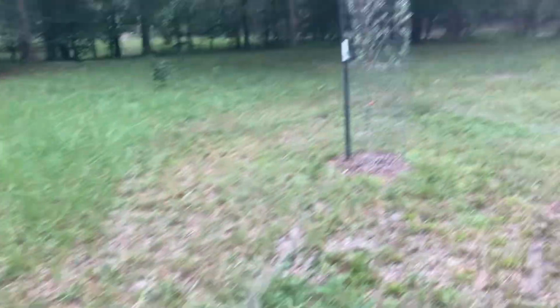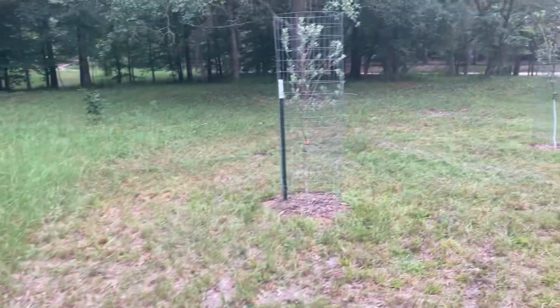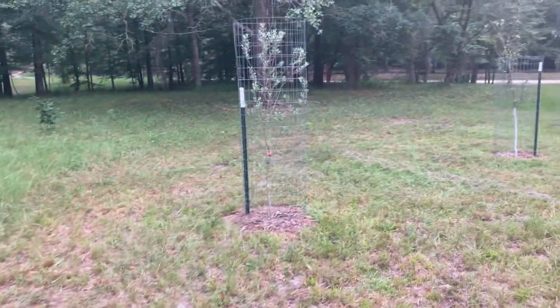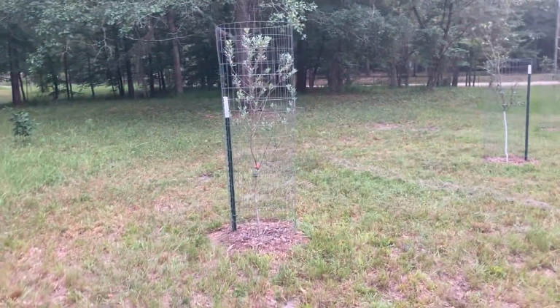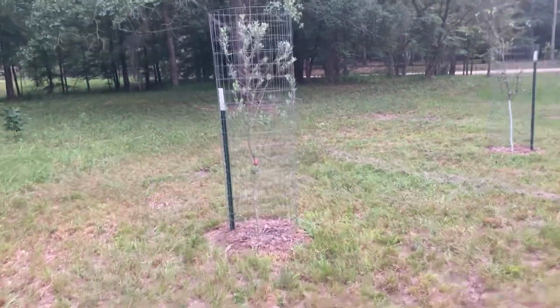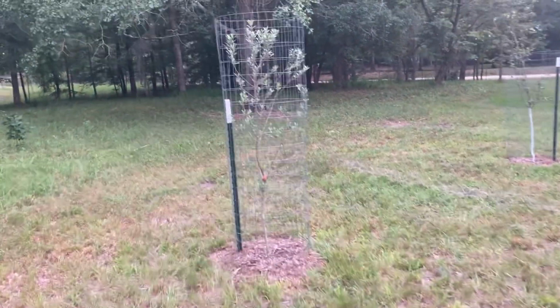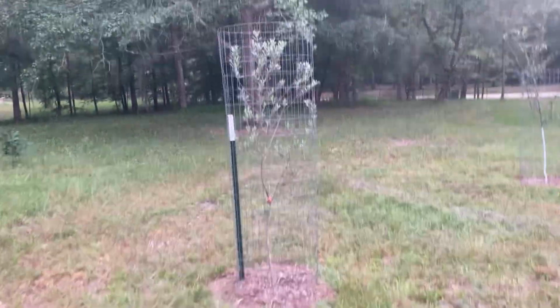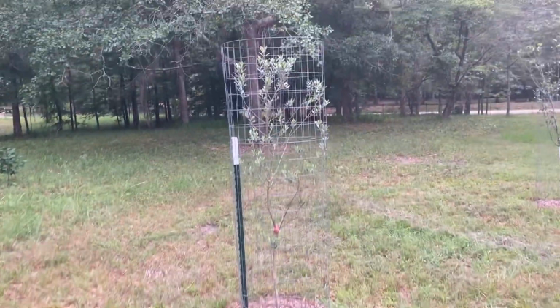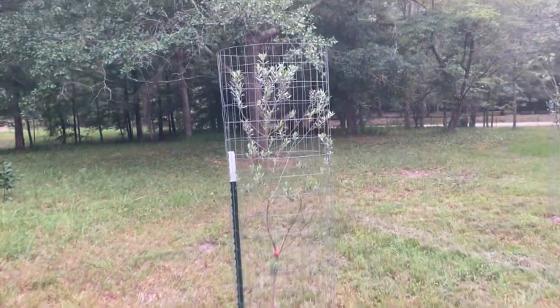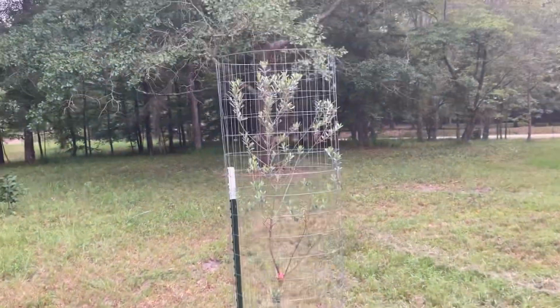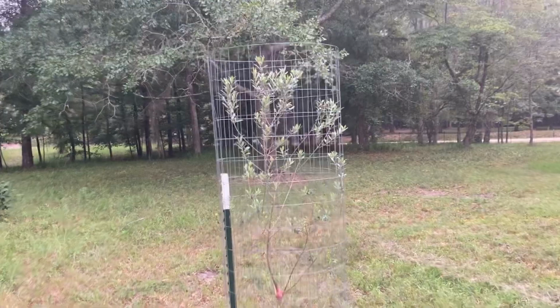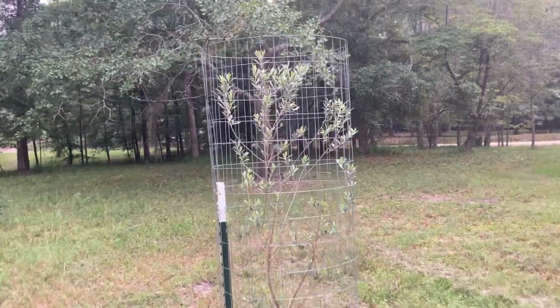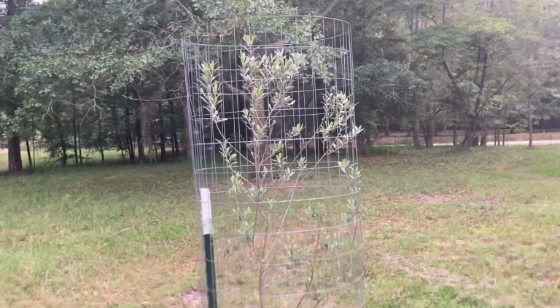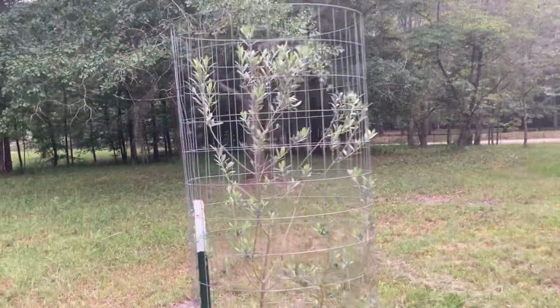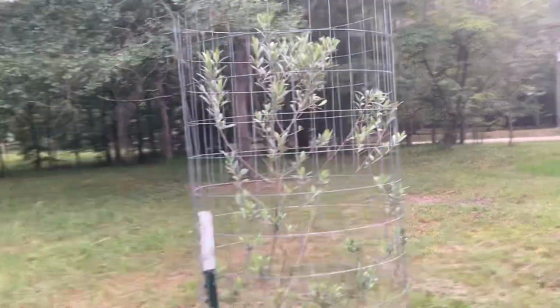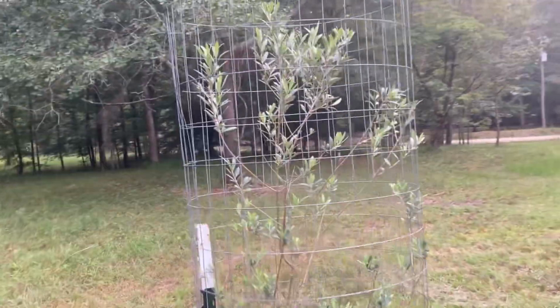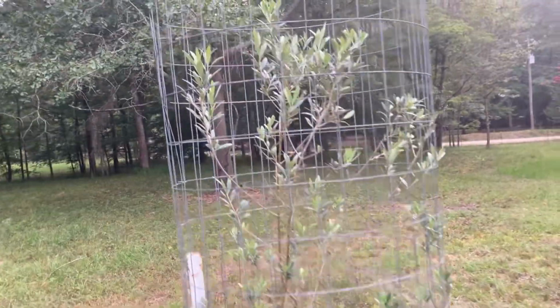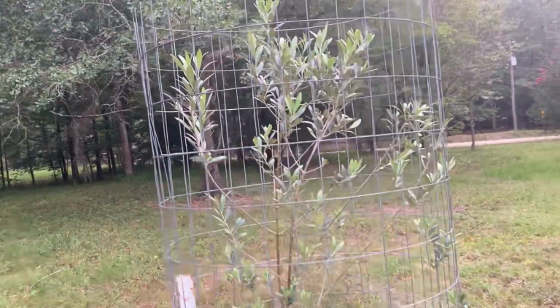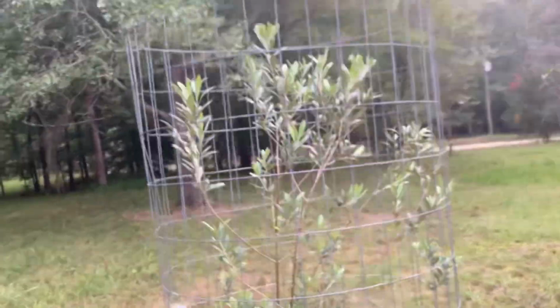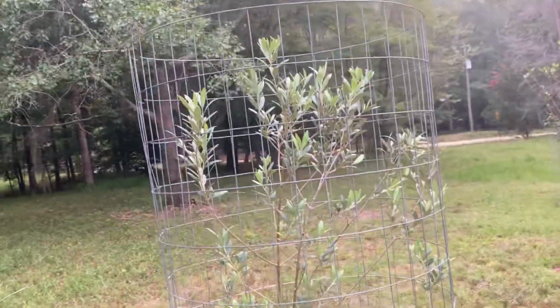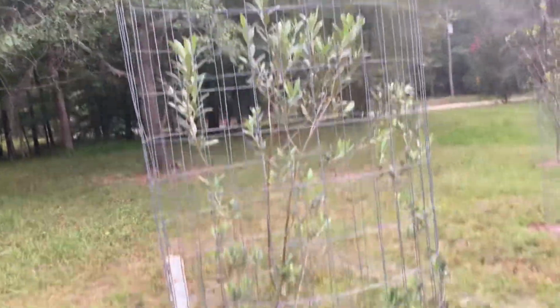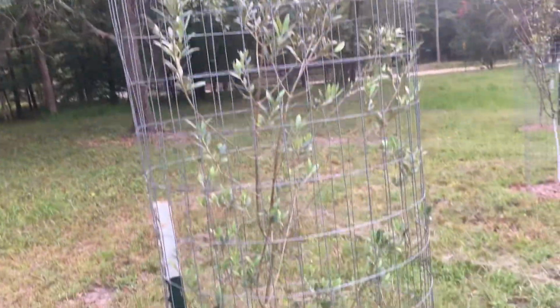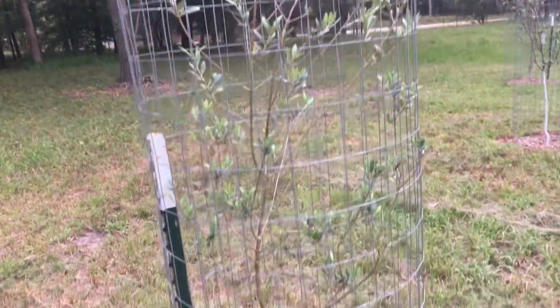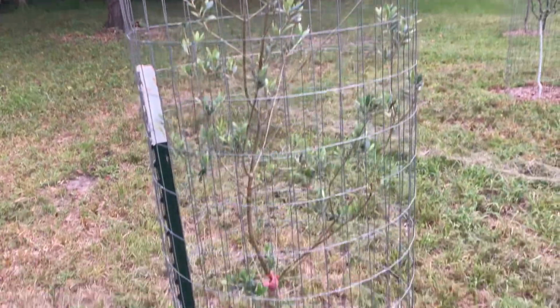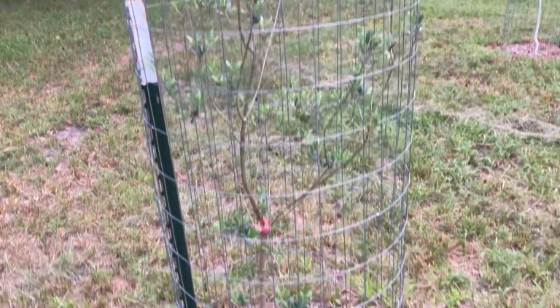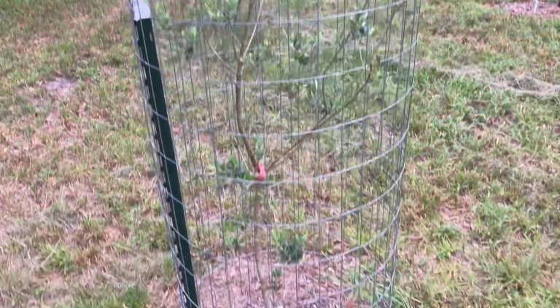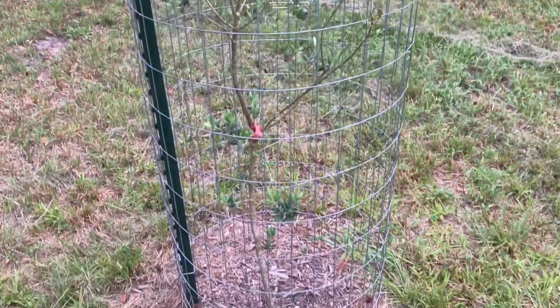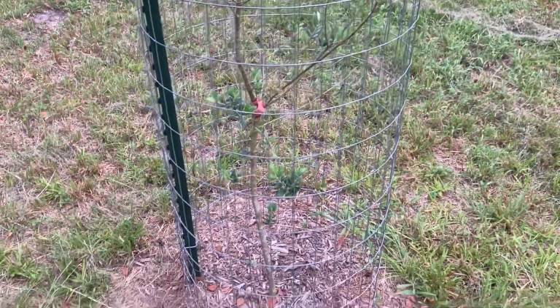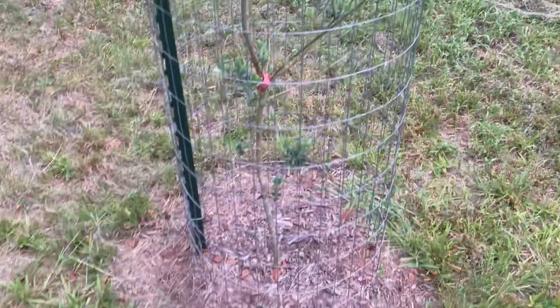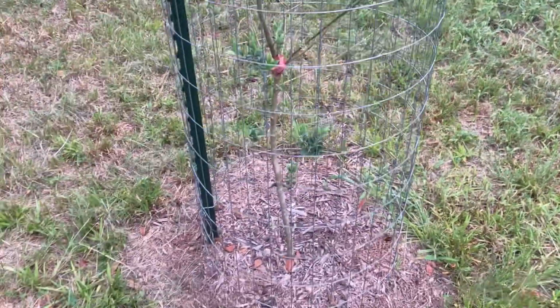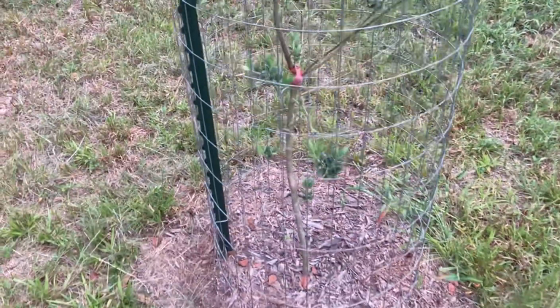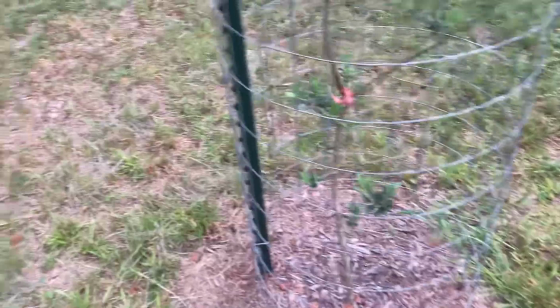Here's the other olive. This one looks better. They grew about two feet last year, and this year so they haven't done a whole lot. I don't know — maybe they're growing roots.